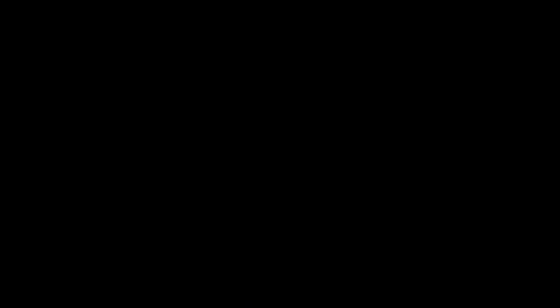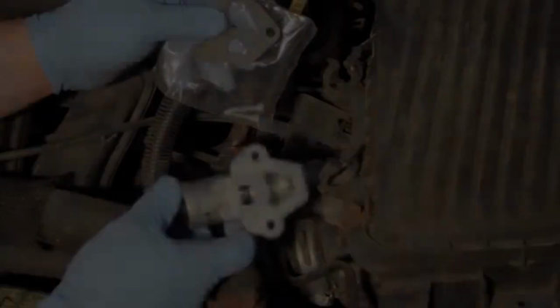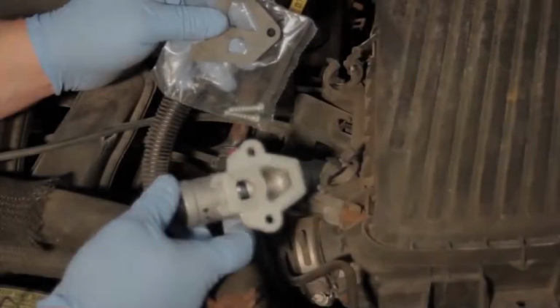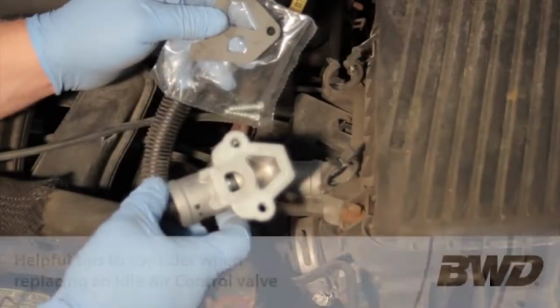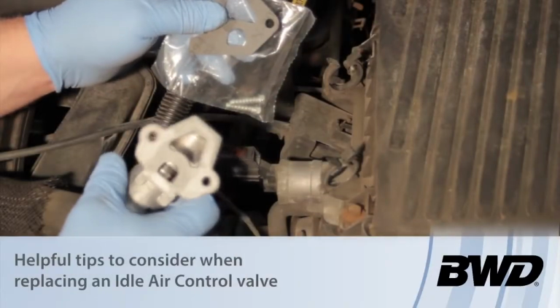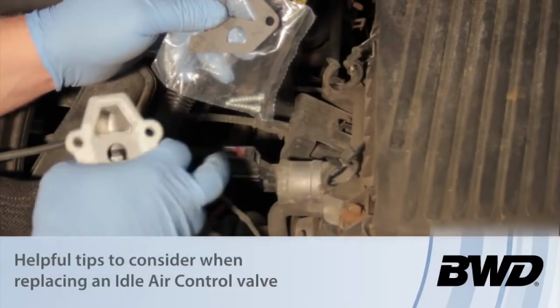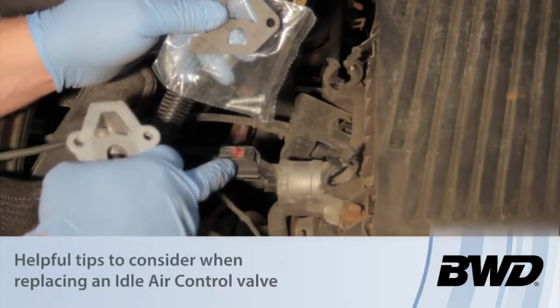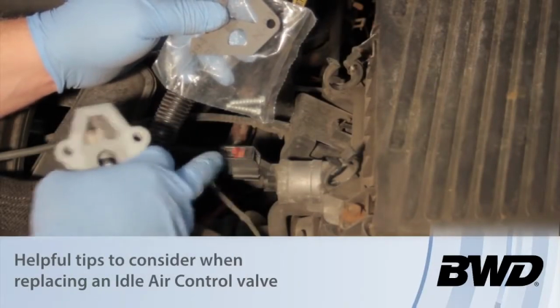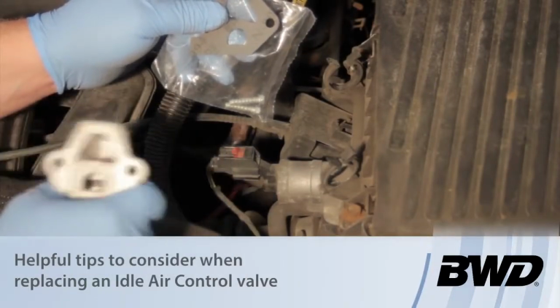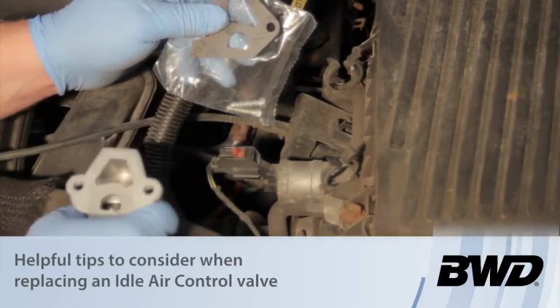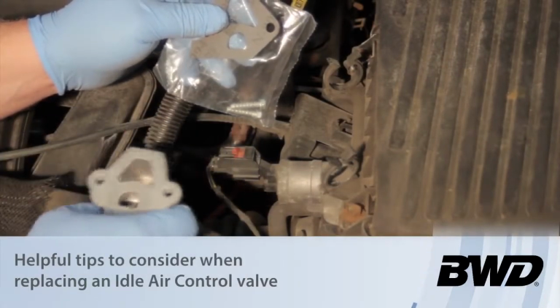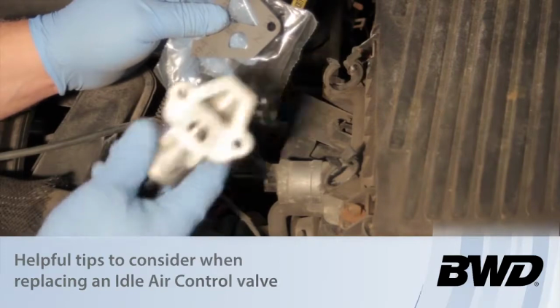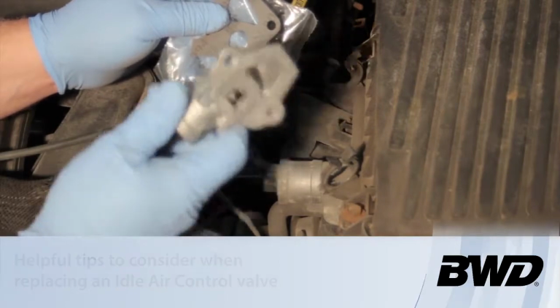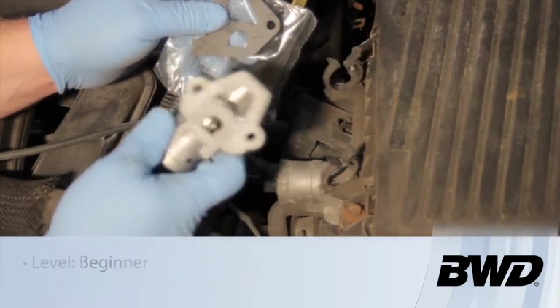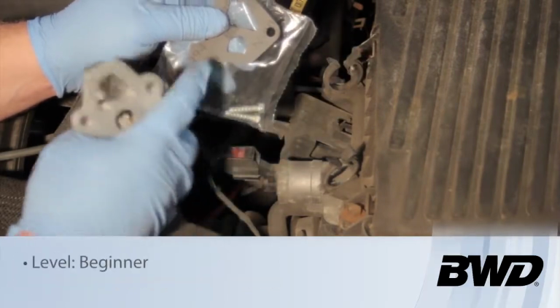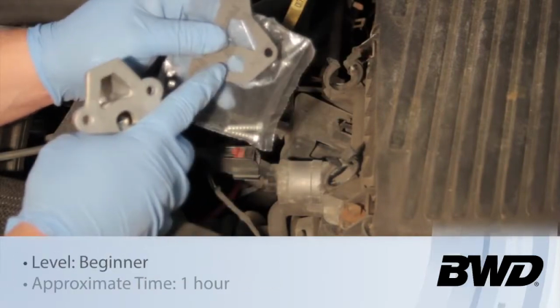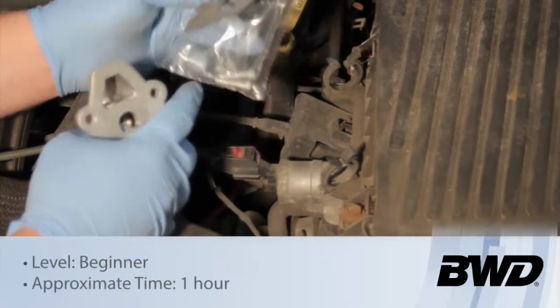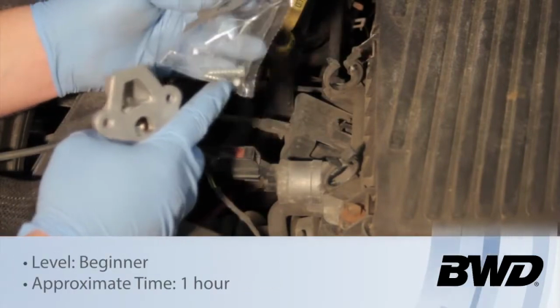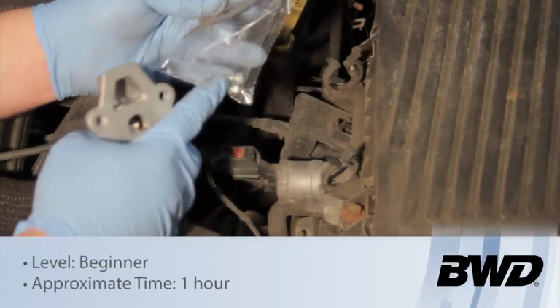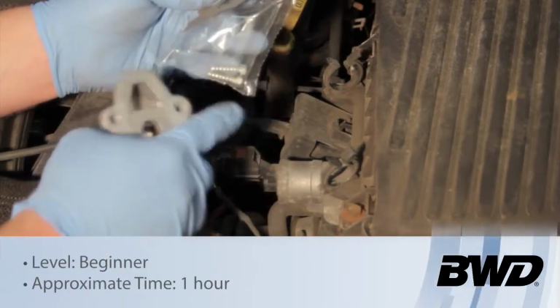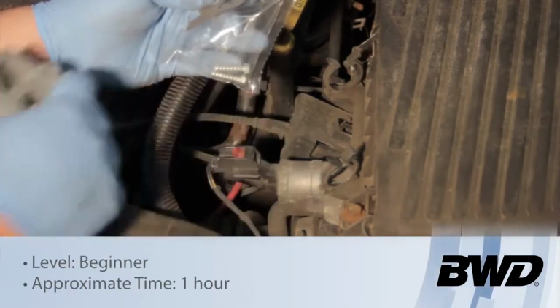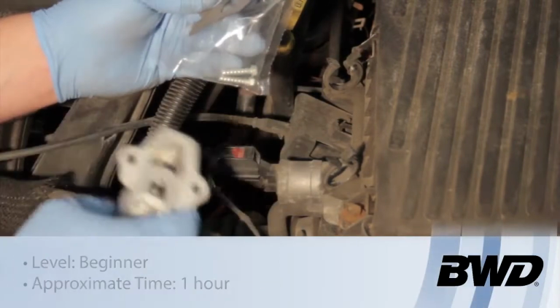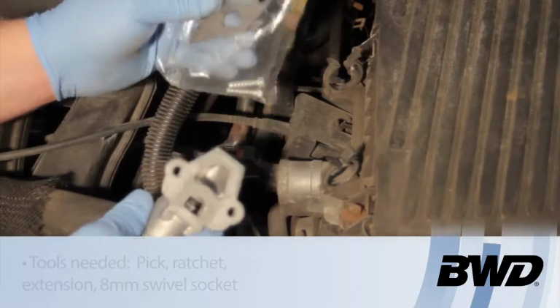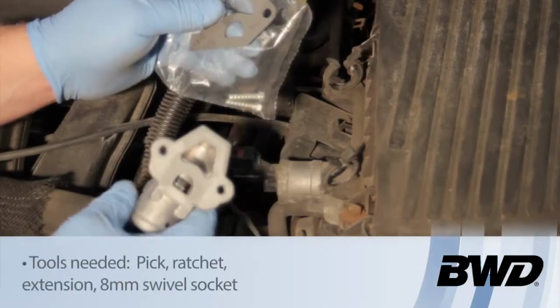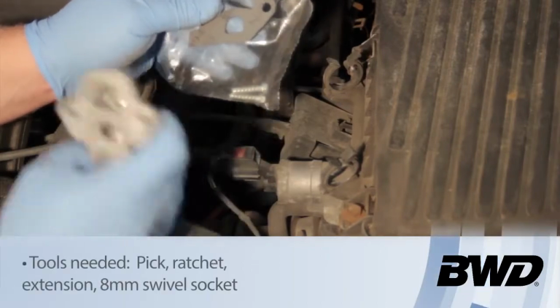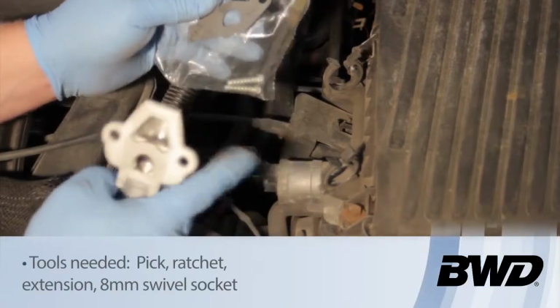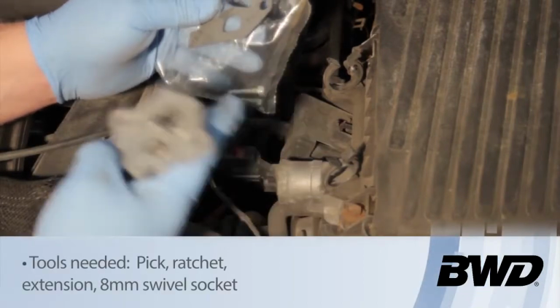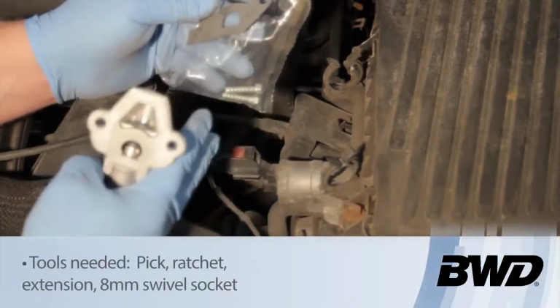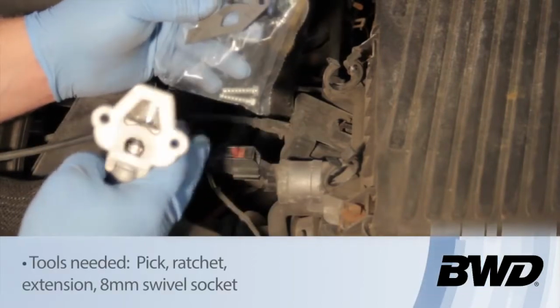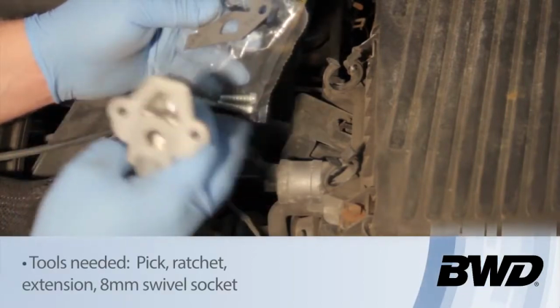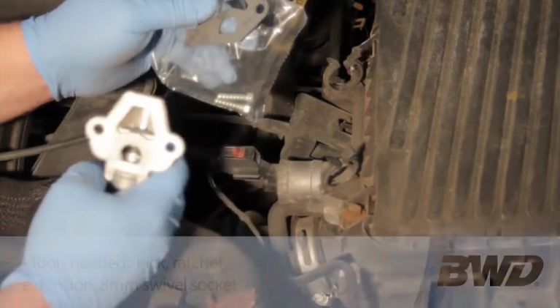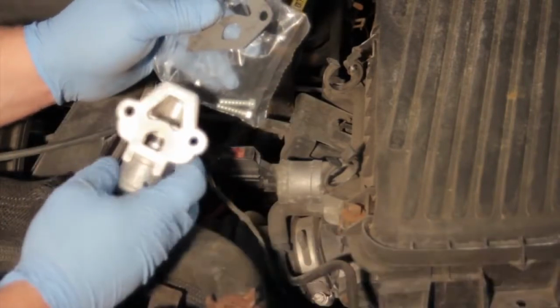Today we're going to be replacing the idle air control valve on this Dodge Neon with a two liter. We've got our new valve — it came with a gasket and it also came with two screws which will hold it into the throttle body. If it came with the new components, let's use those new components.